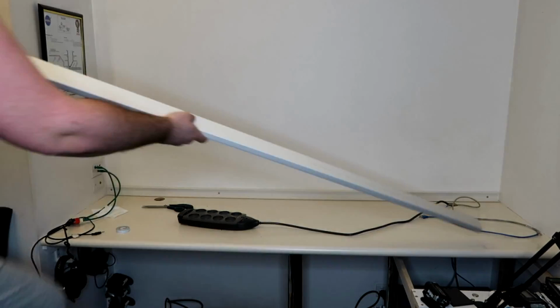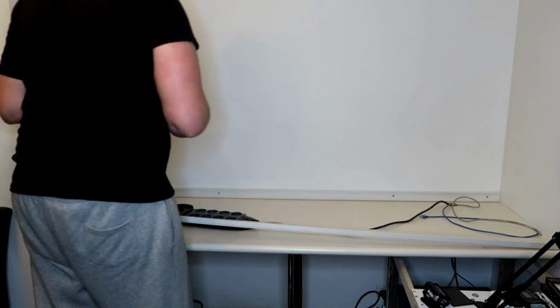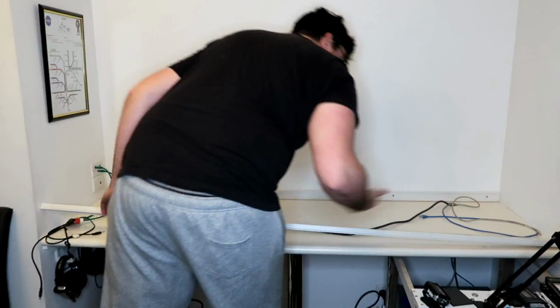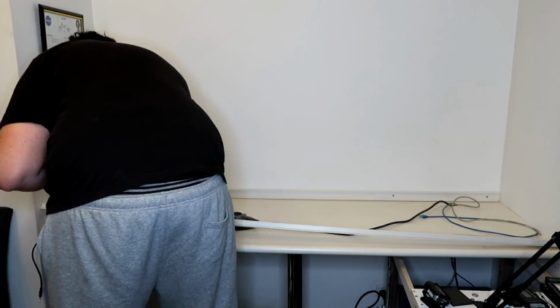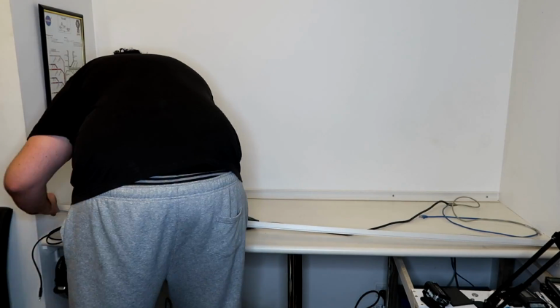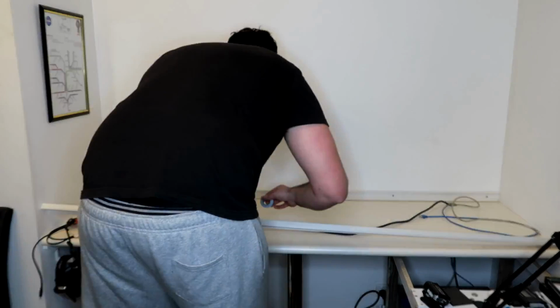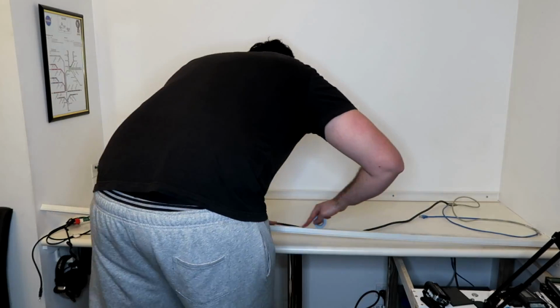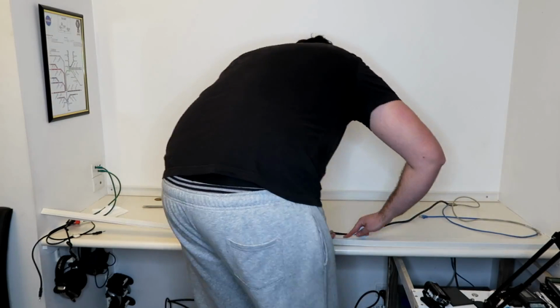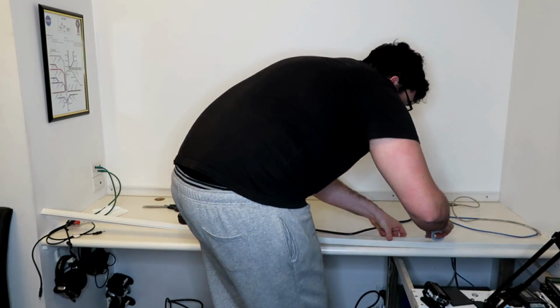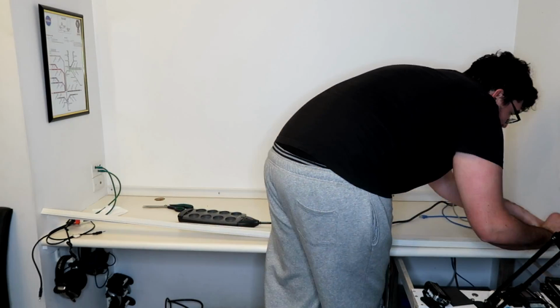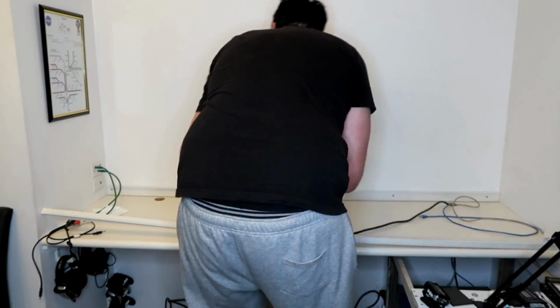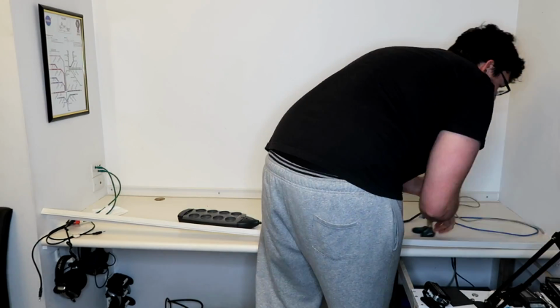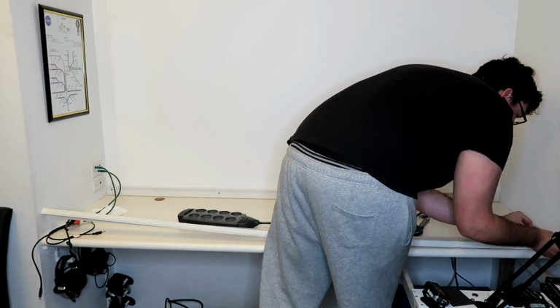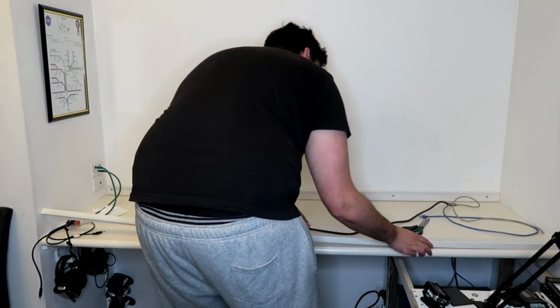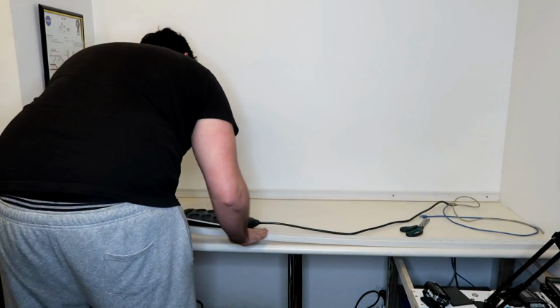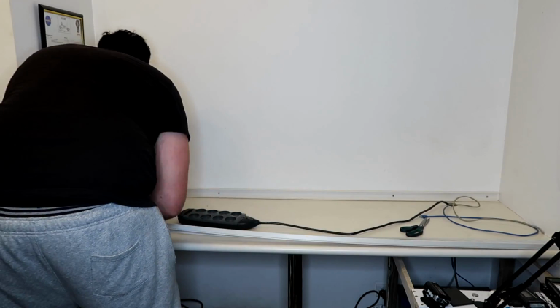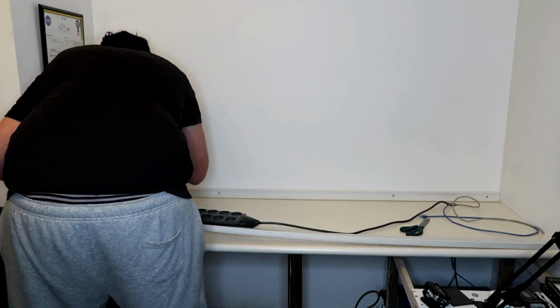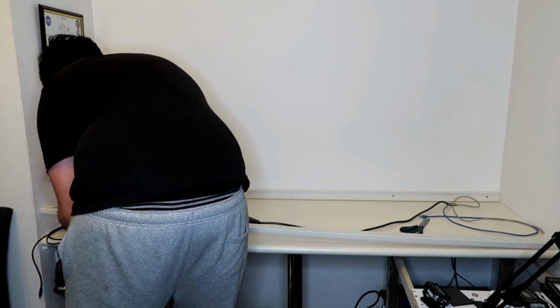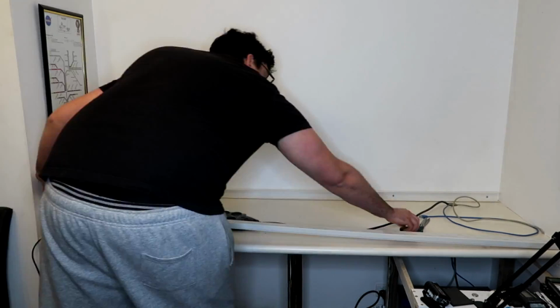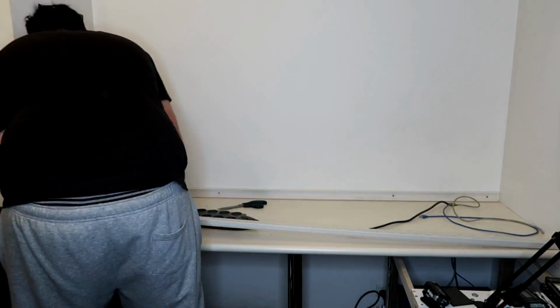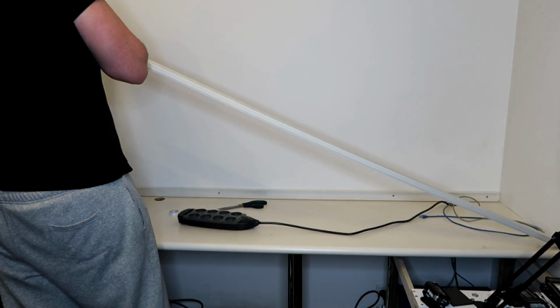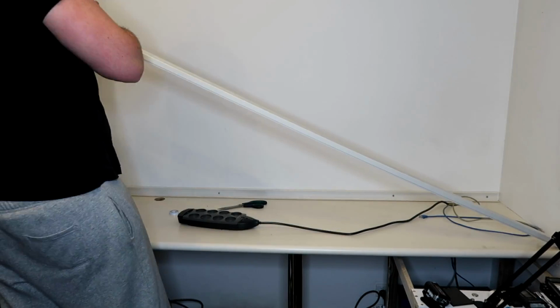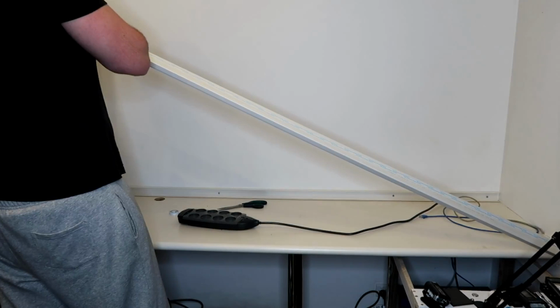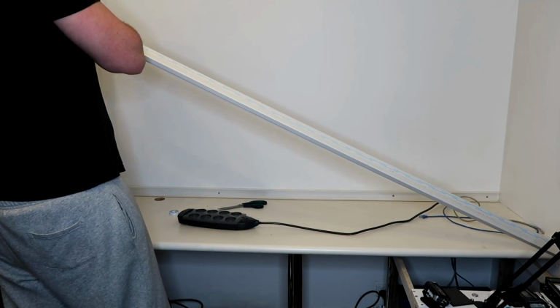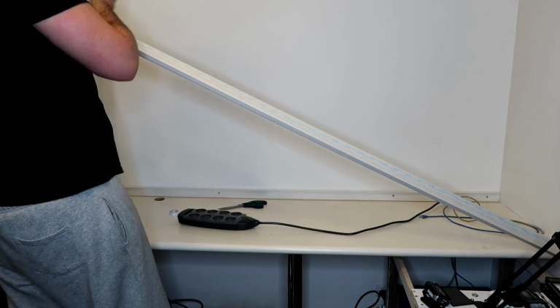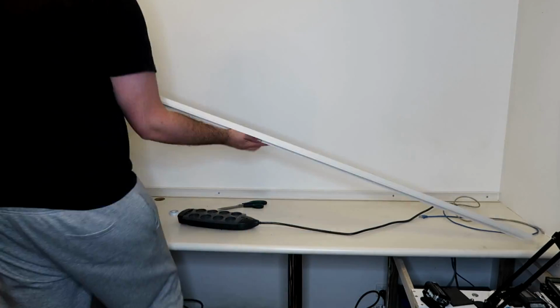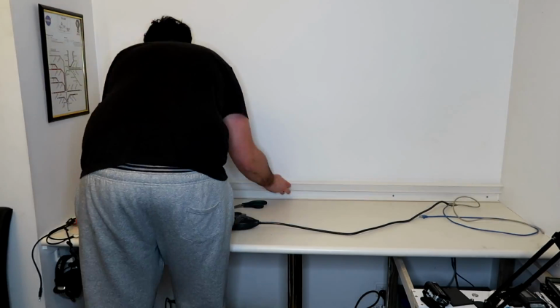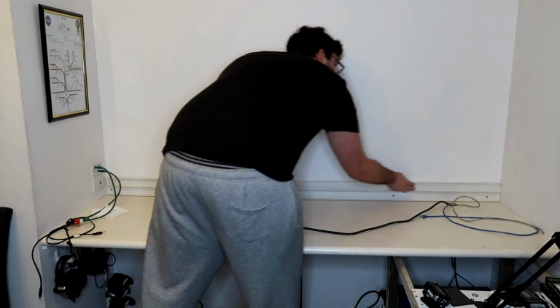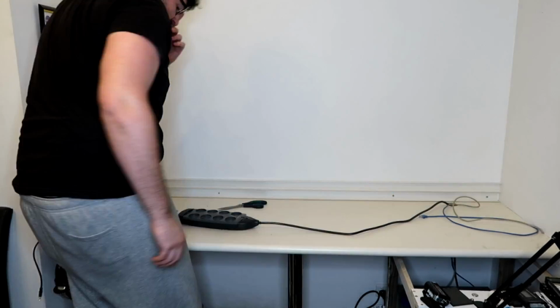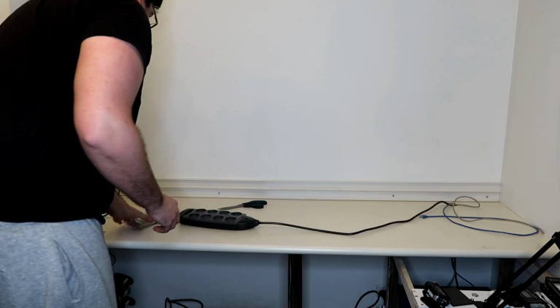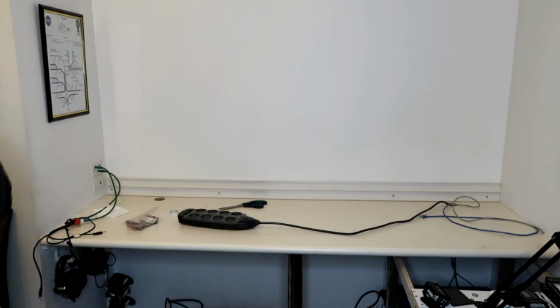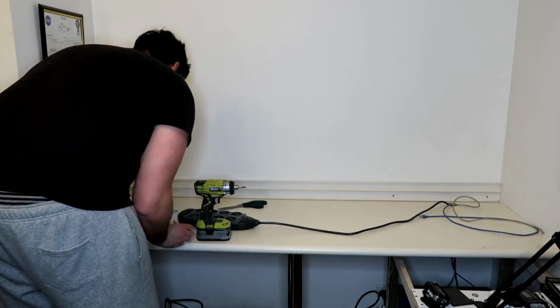I'm going to run two of those conduits. The bottom one I'm going to use for power, and the top one I'm going to run all my other cables like networking, the screen, audio, etc.